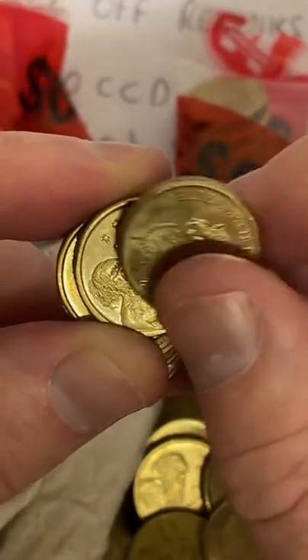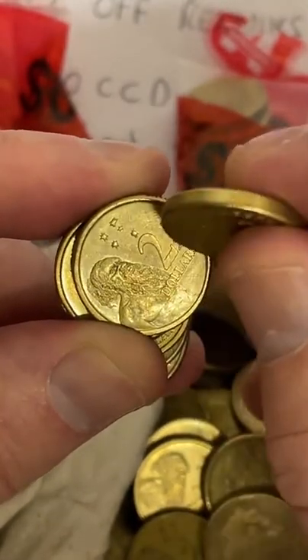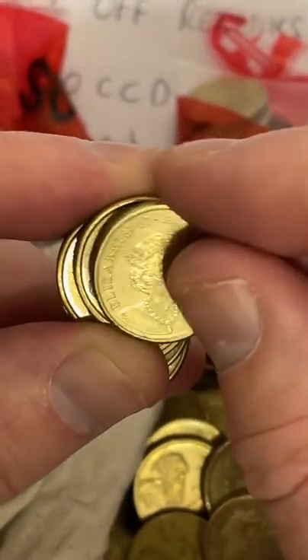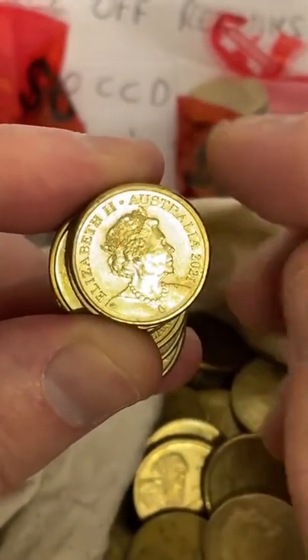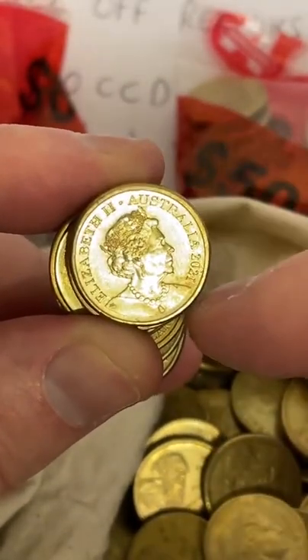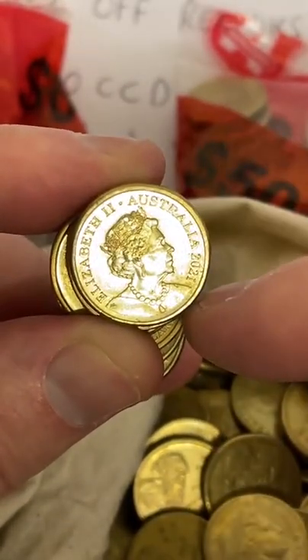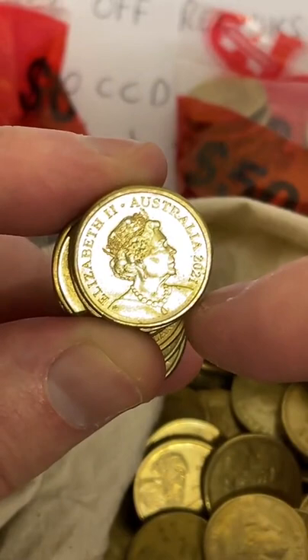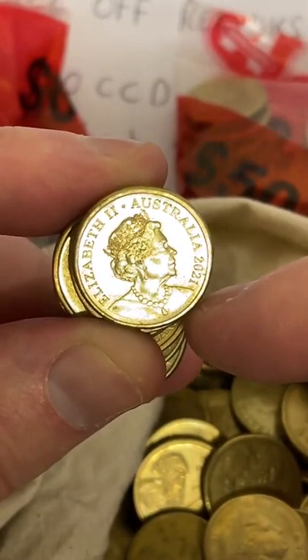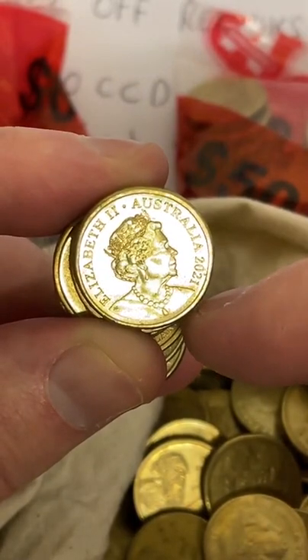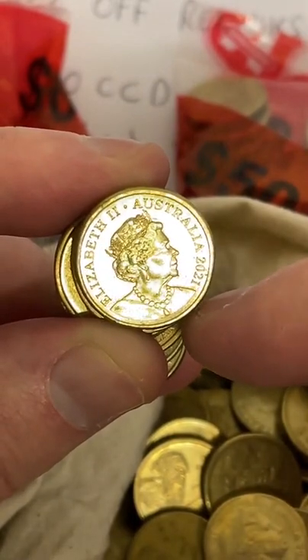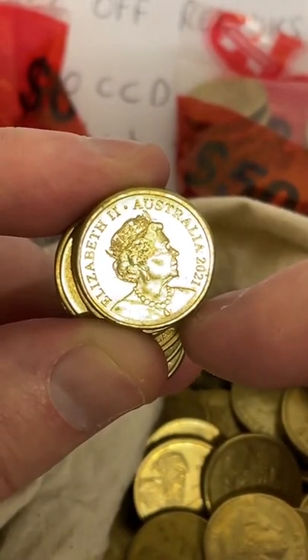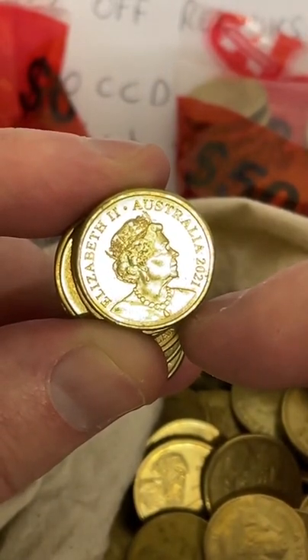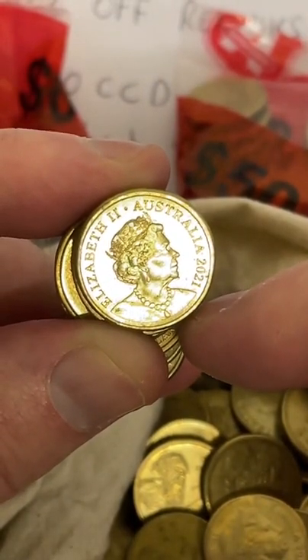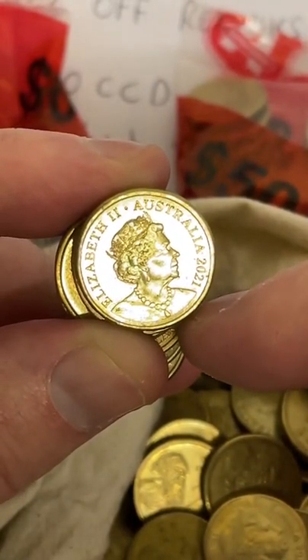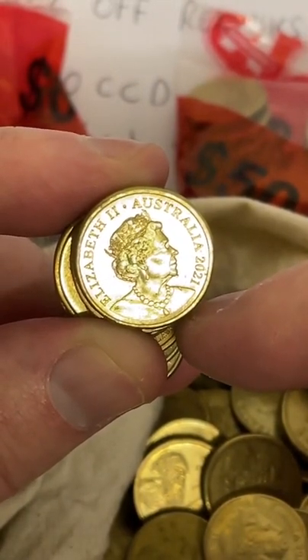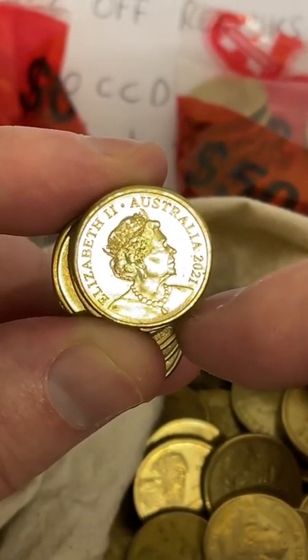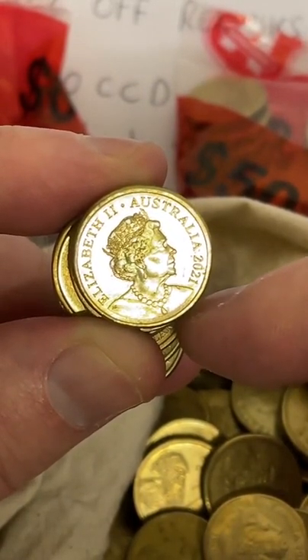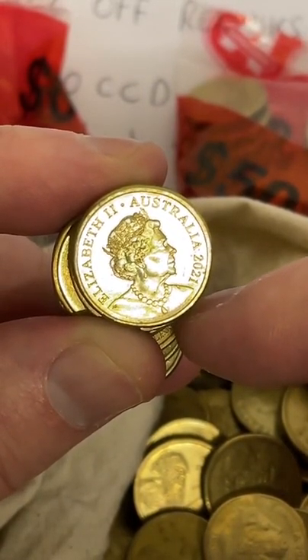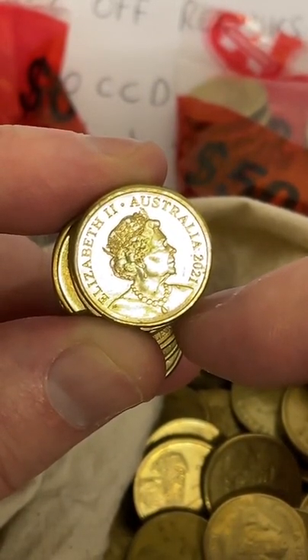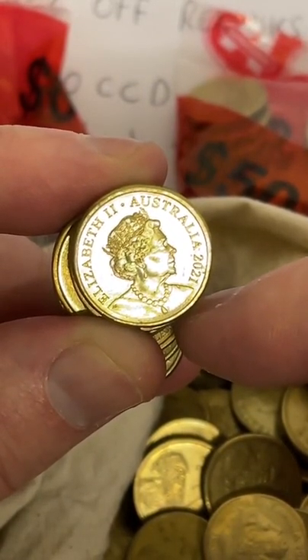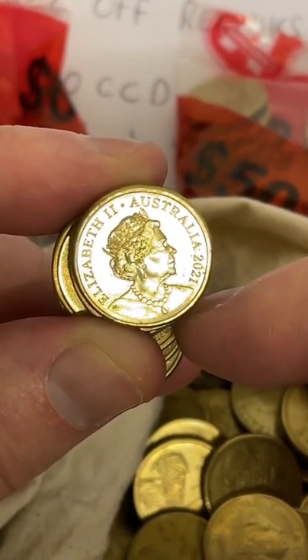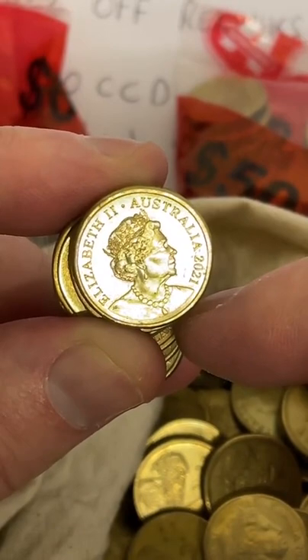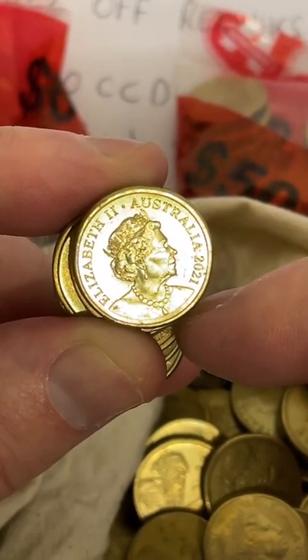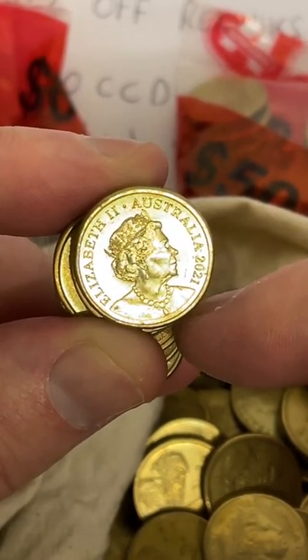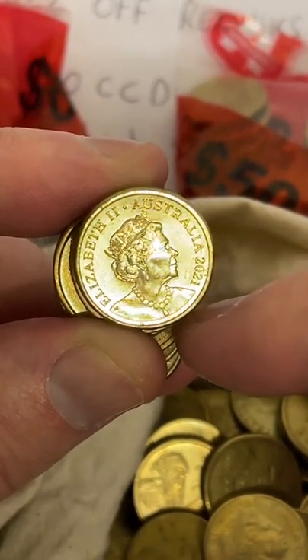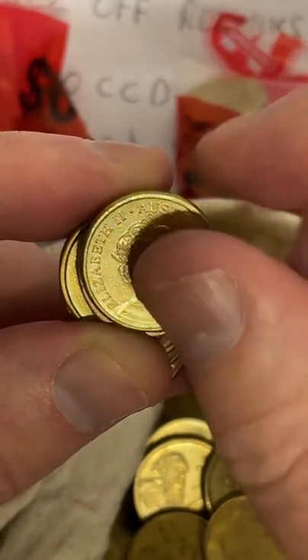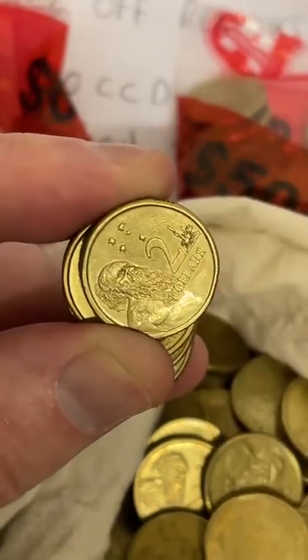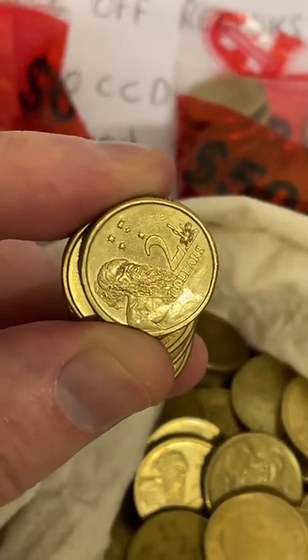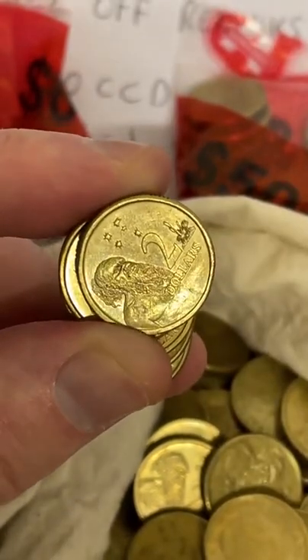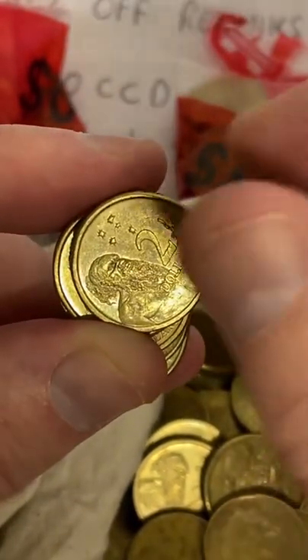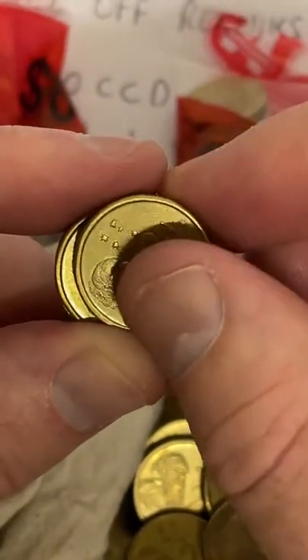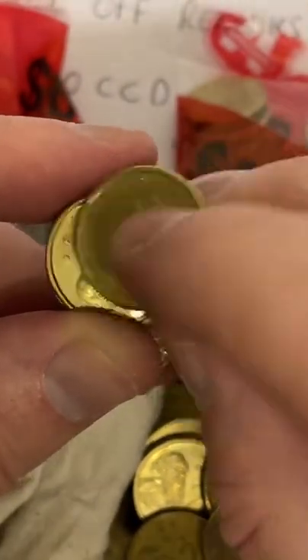This one here — 2021 two dollar coin. Just grab my list: yeah, three dollars fifty to six dollars for those ones right there.